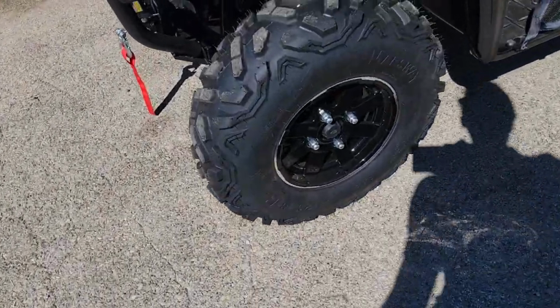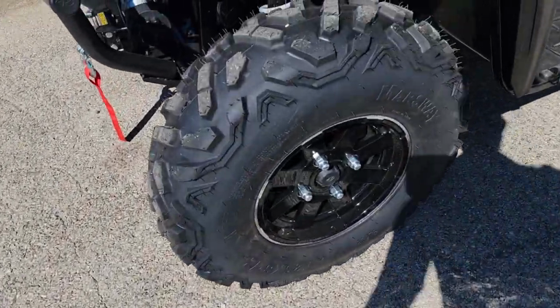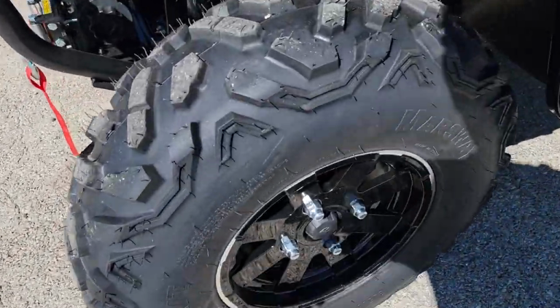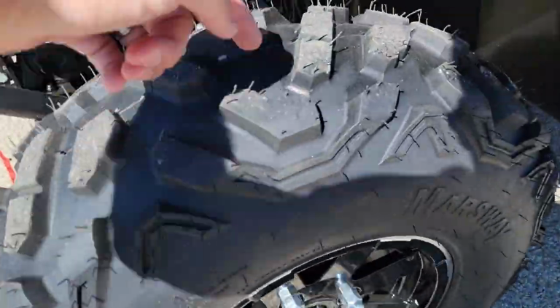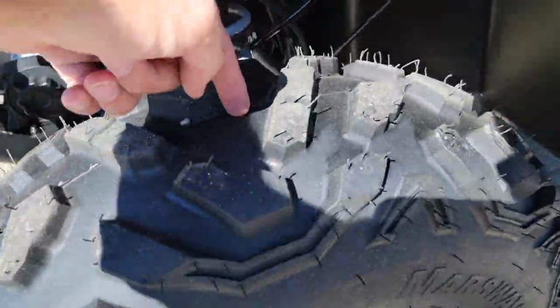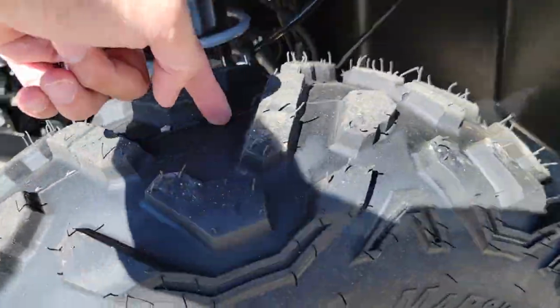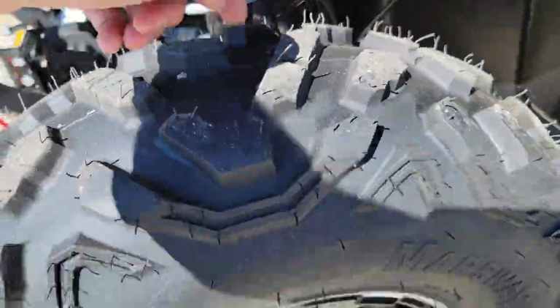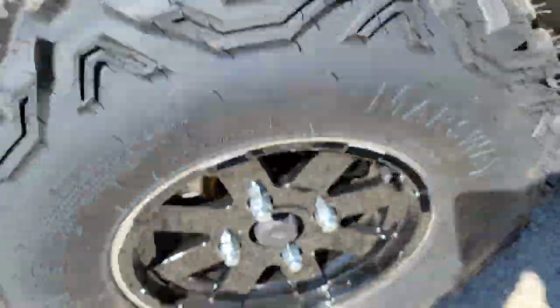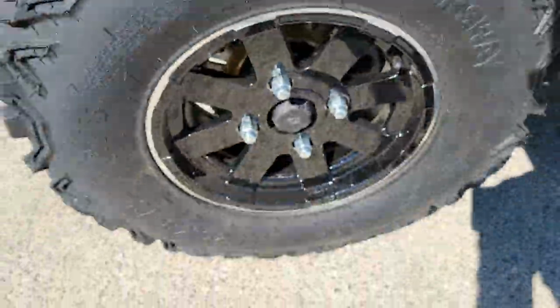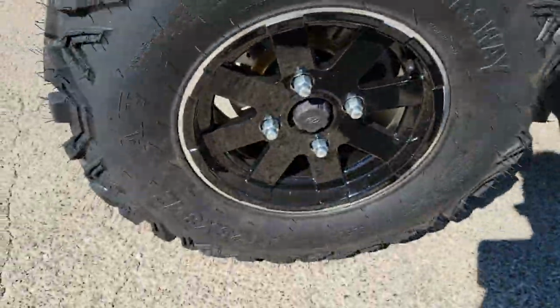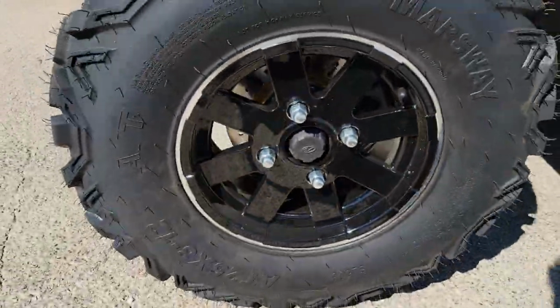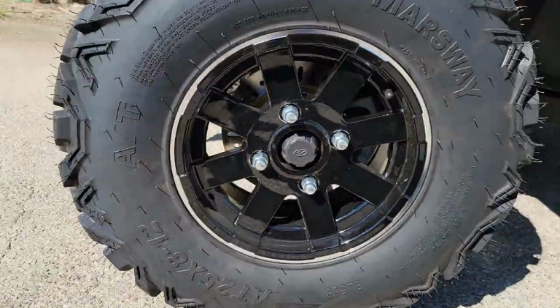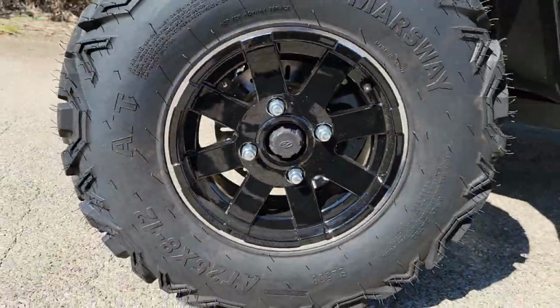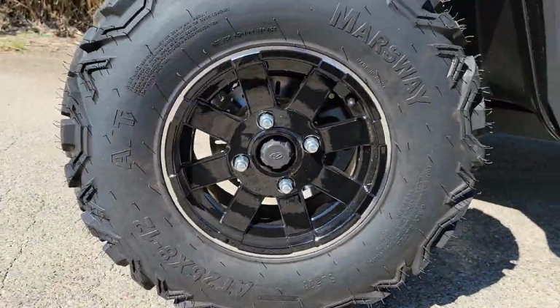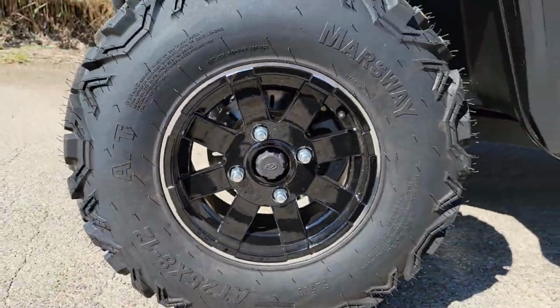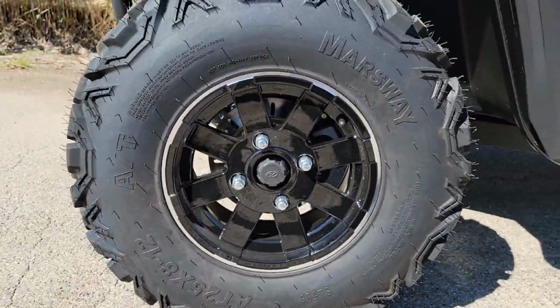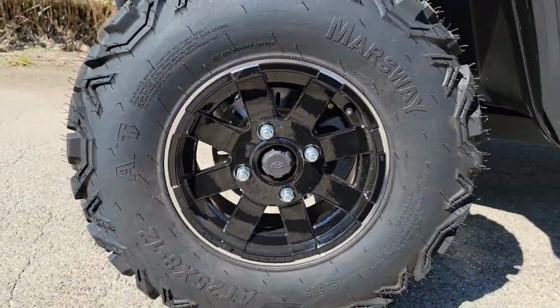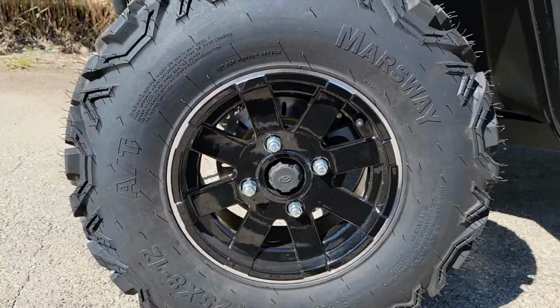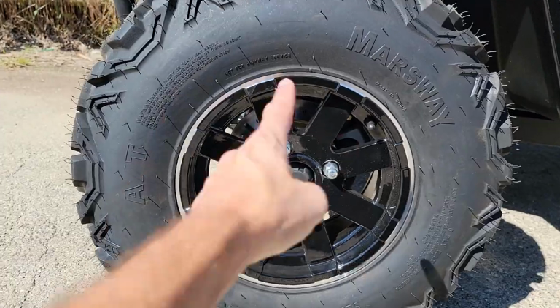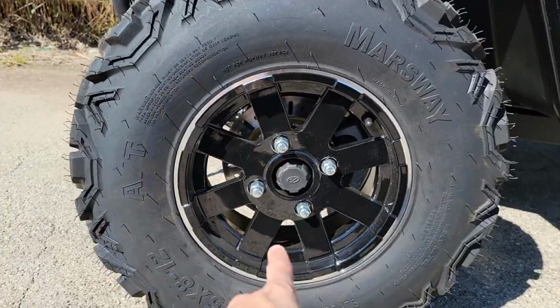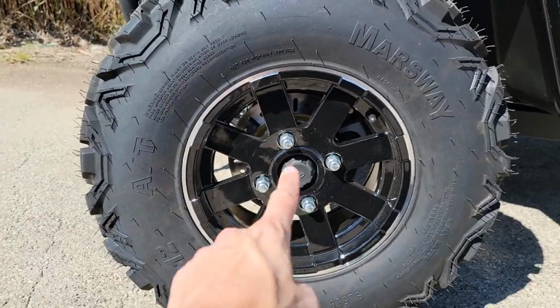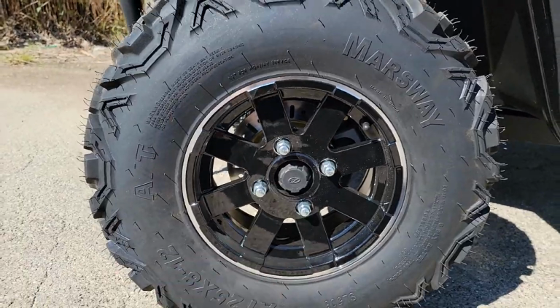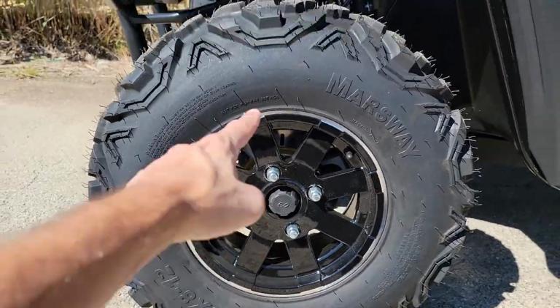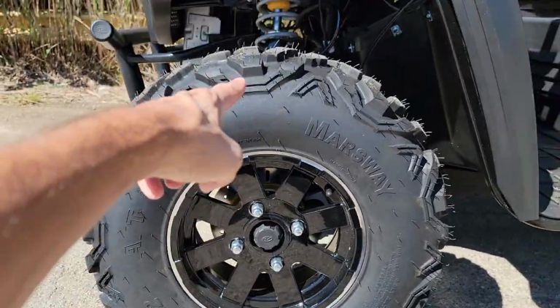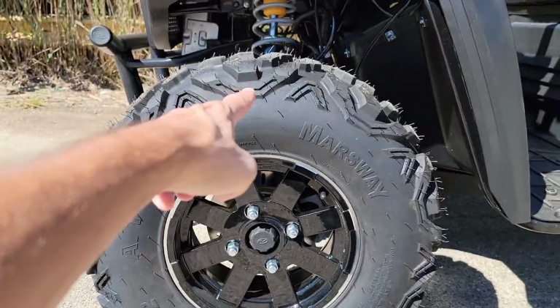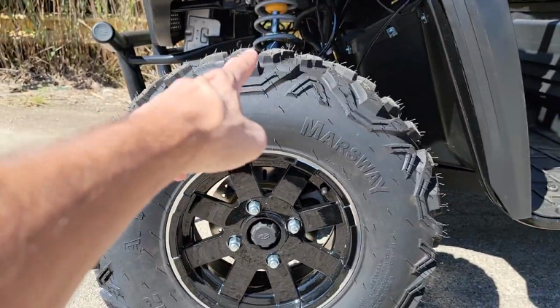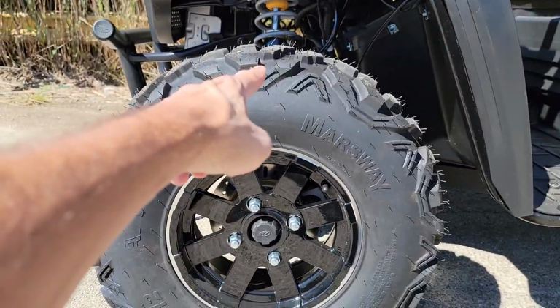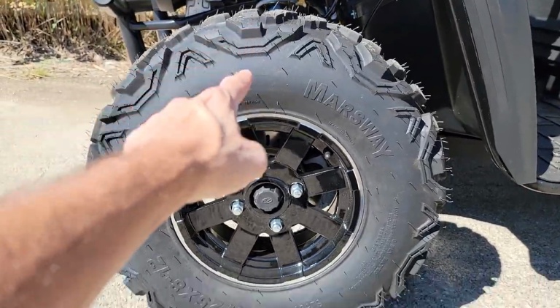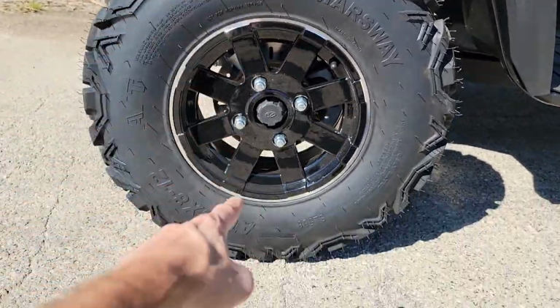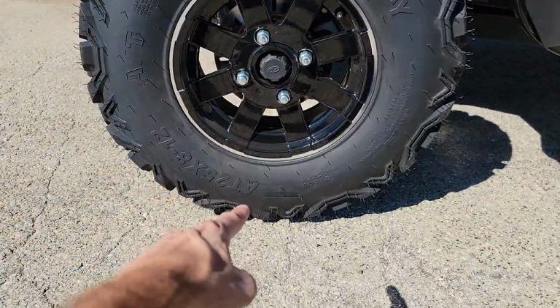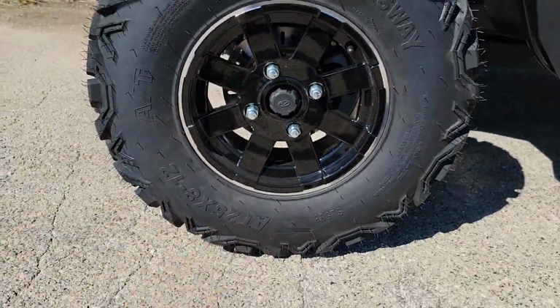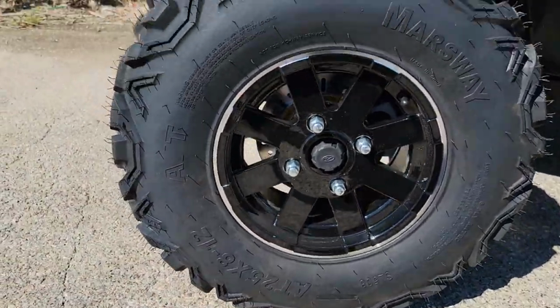Crazy knobby tire, you got your nice large rims — your 12-inch rim here — and a 25-inch tire from the top to the bottom.